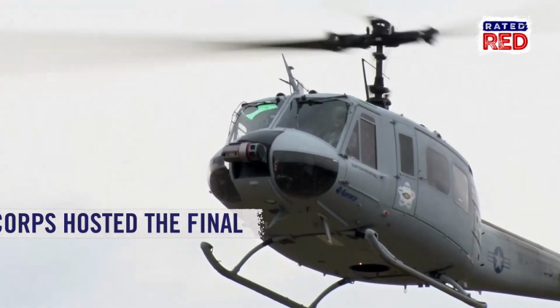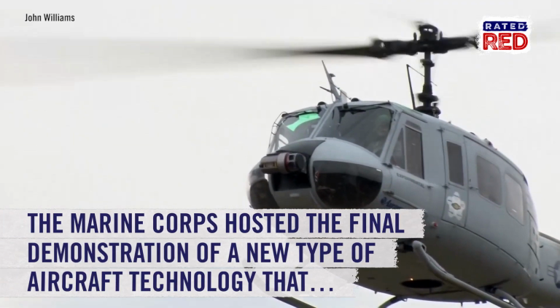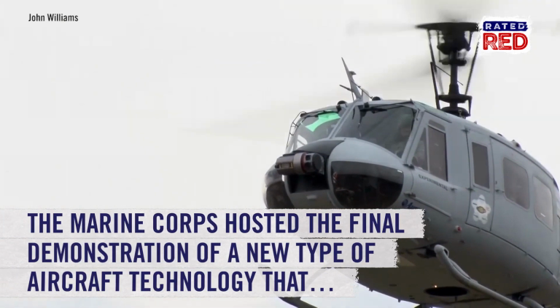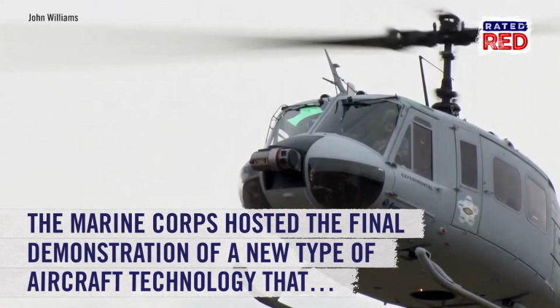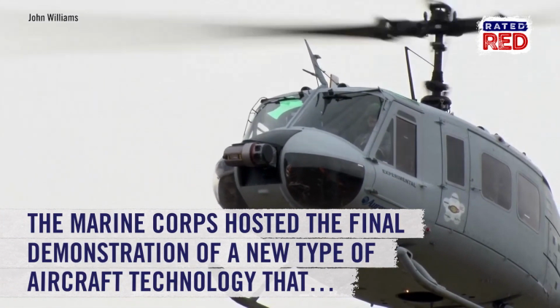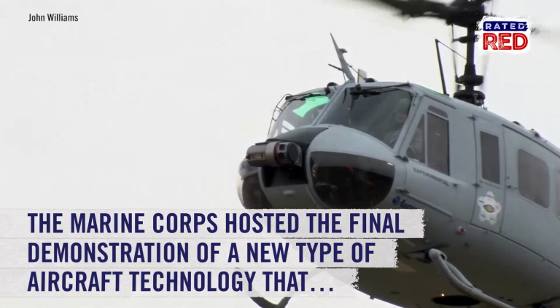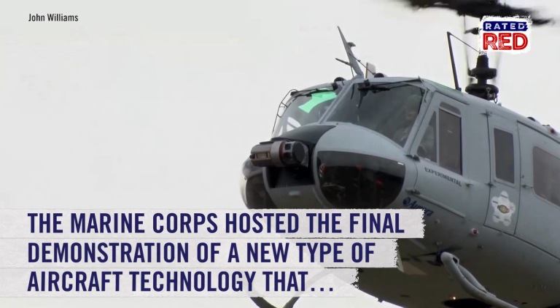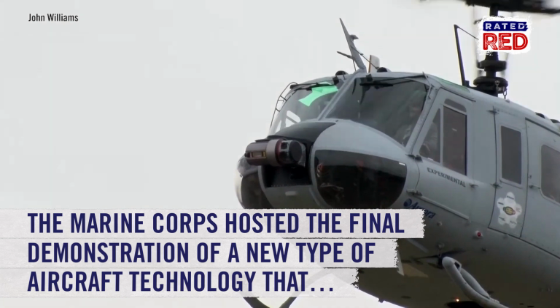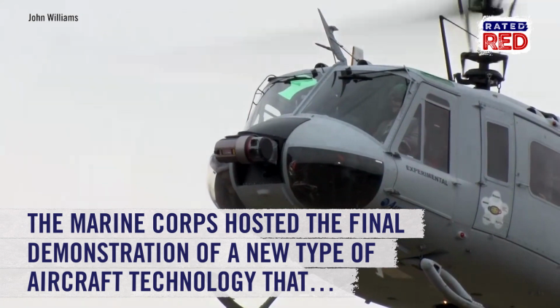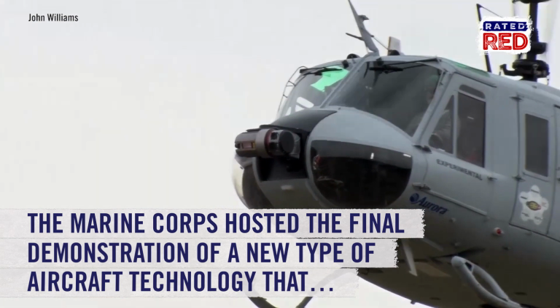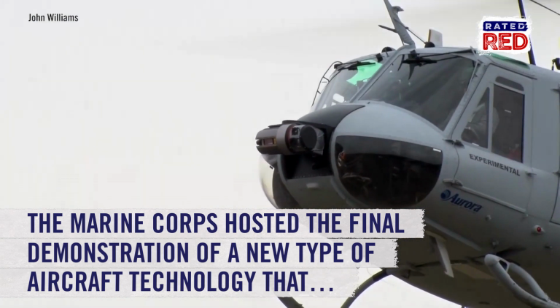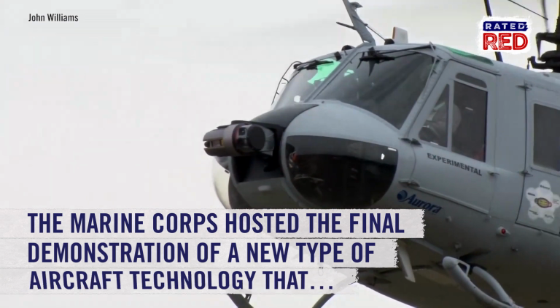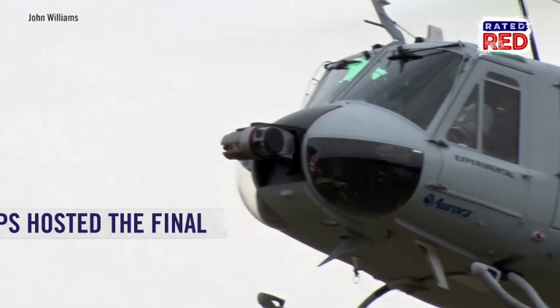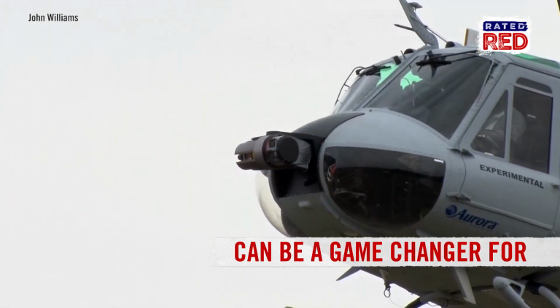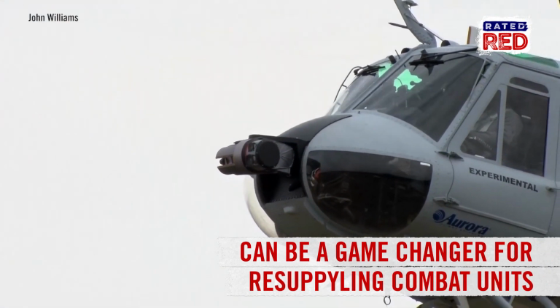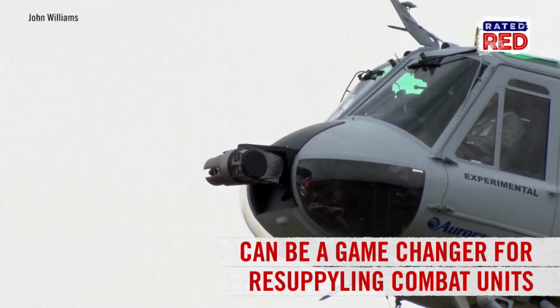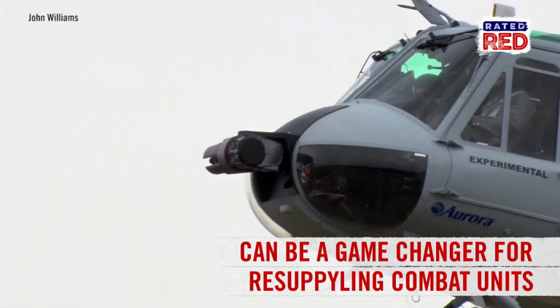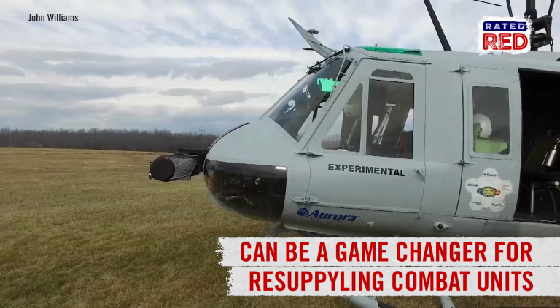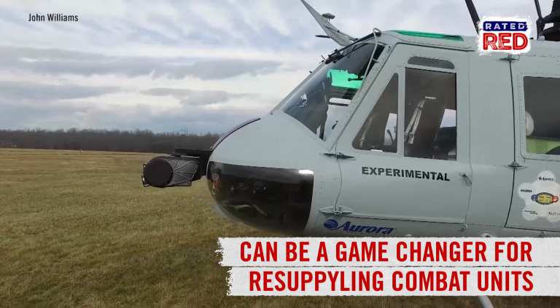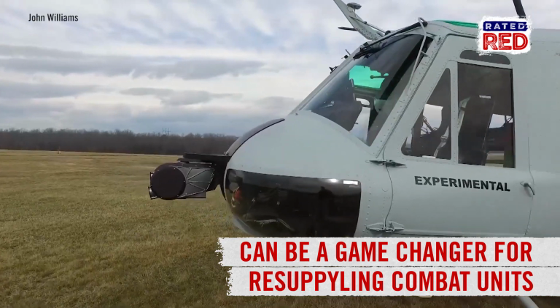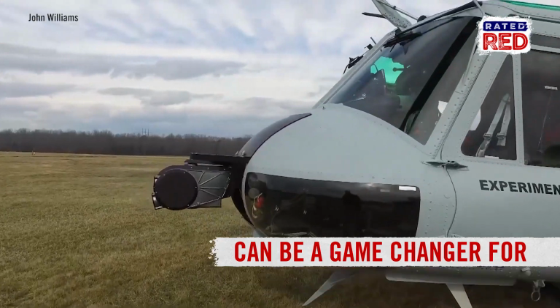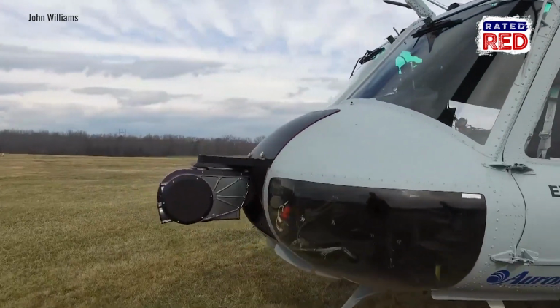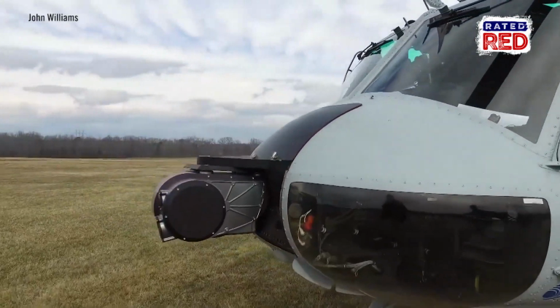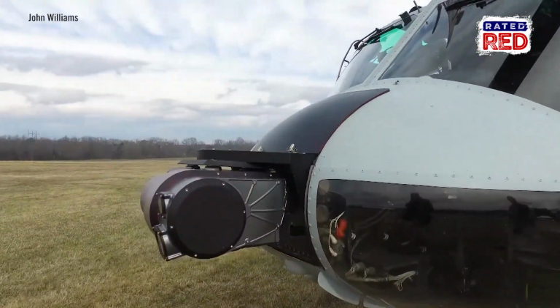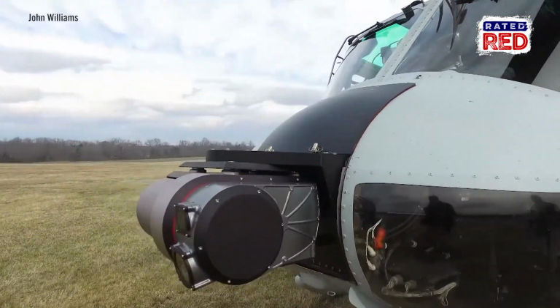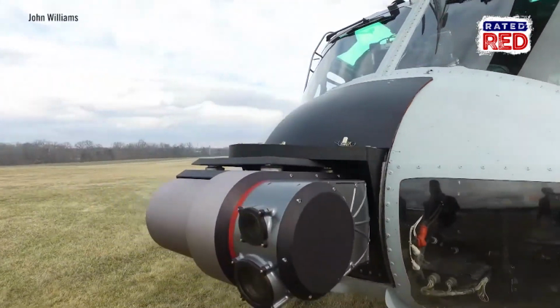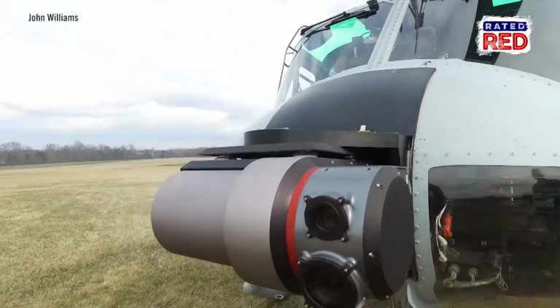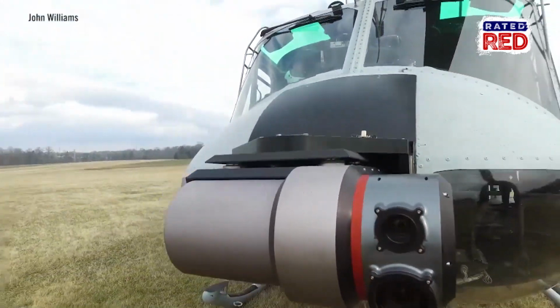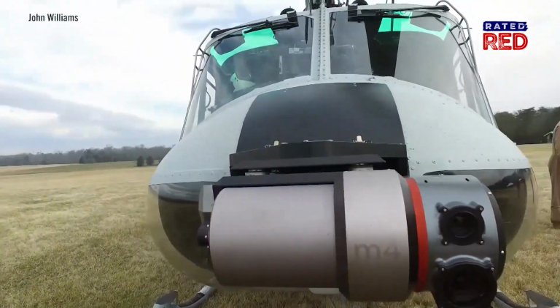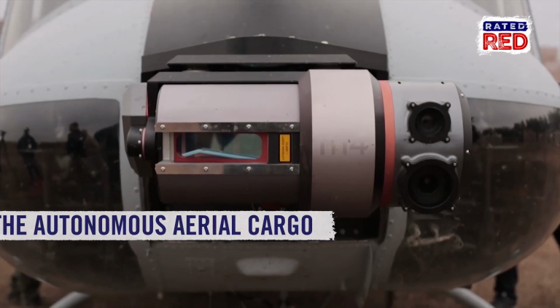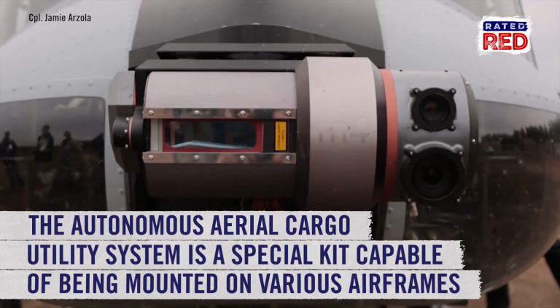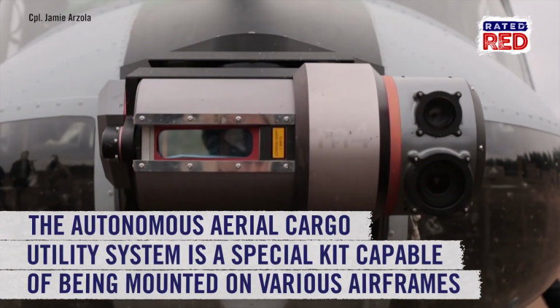The Marine Corps hosted the final demonstration of a new type of aircraft technology that could be a game-changer for resupplying combat units. Officials from Aurora Flight Sciences showed off the company's Autonomous Aerial Cargo Utility System, otherwise known as AACUS.